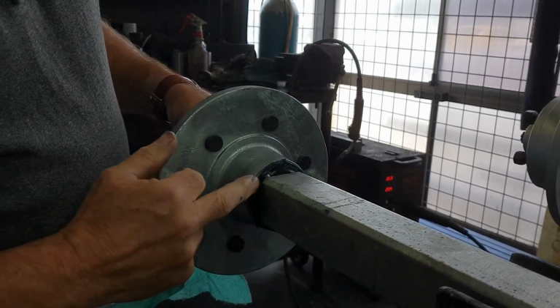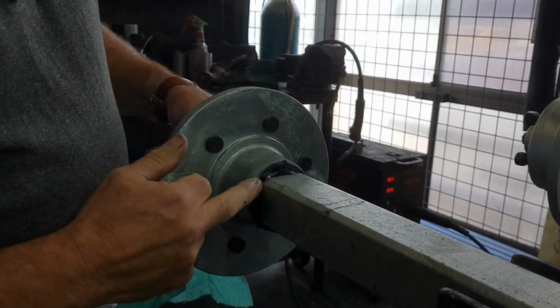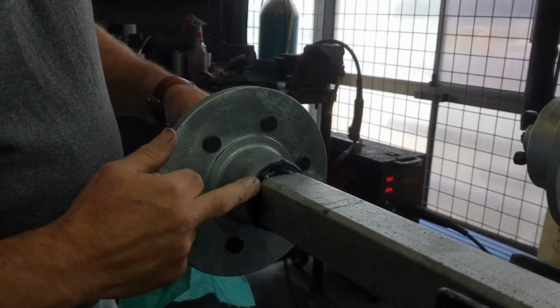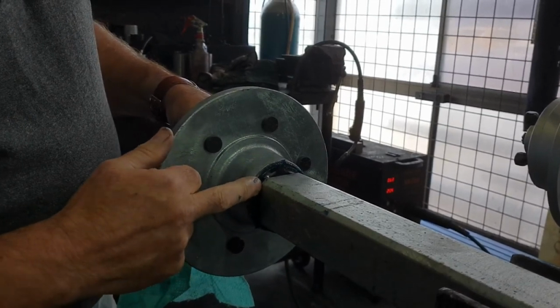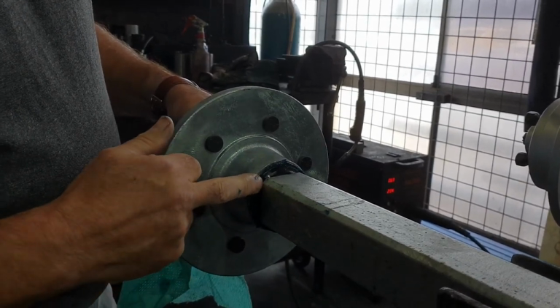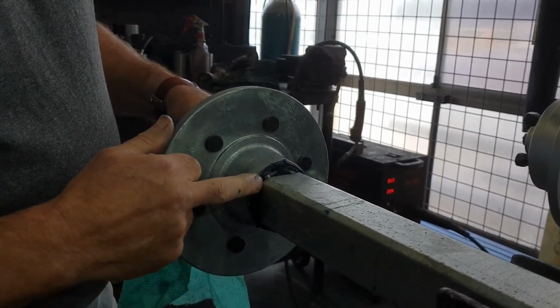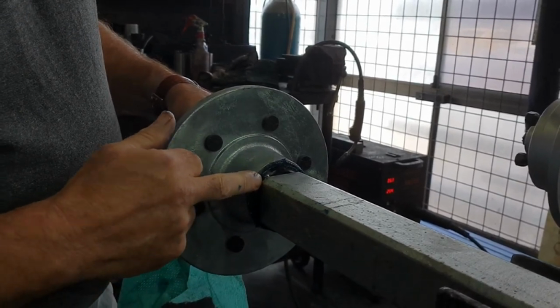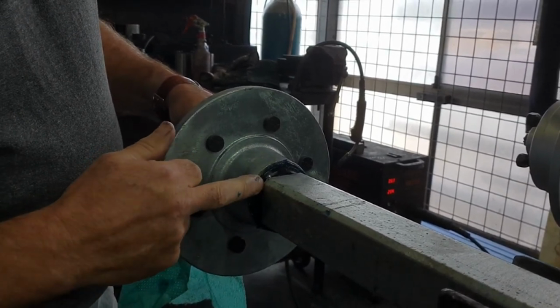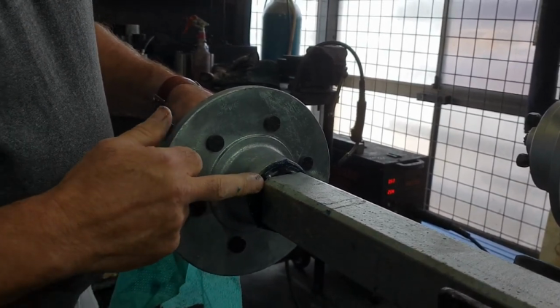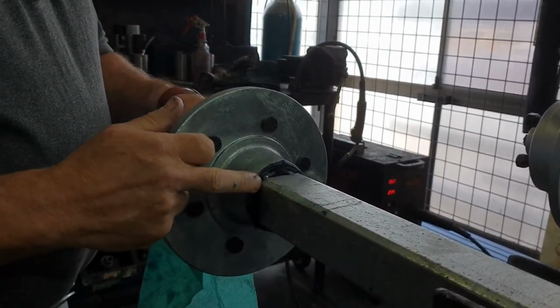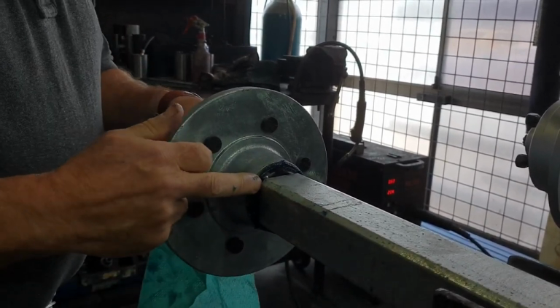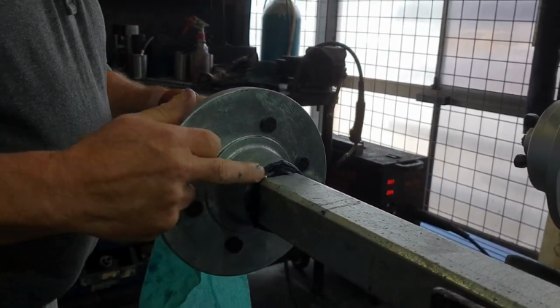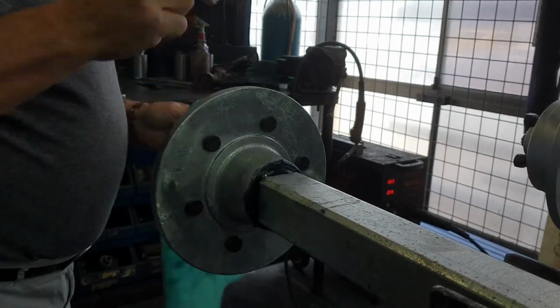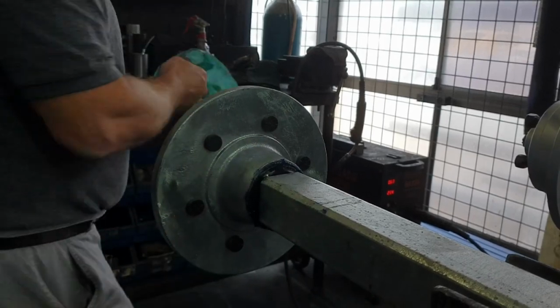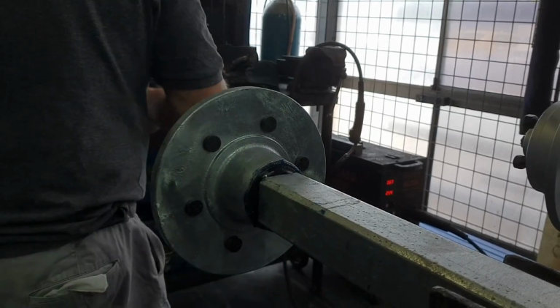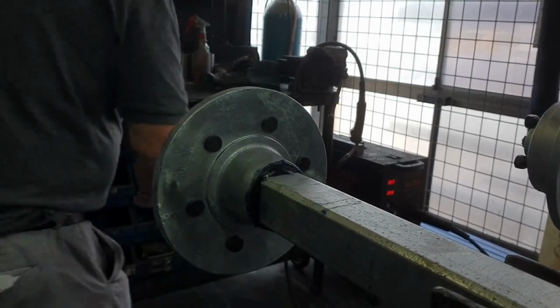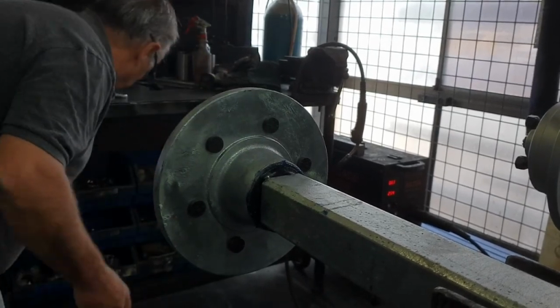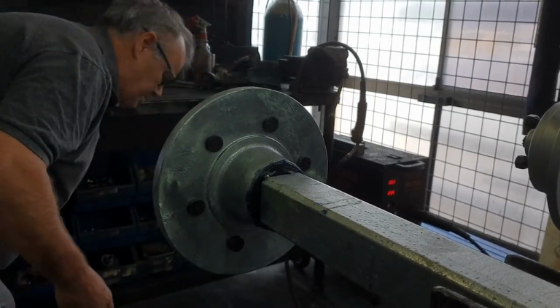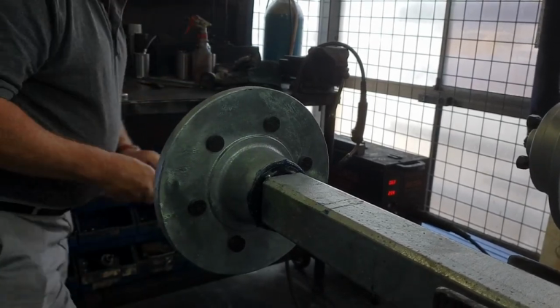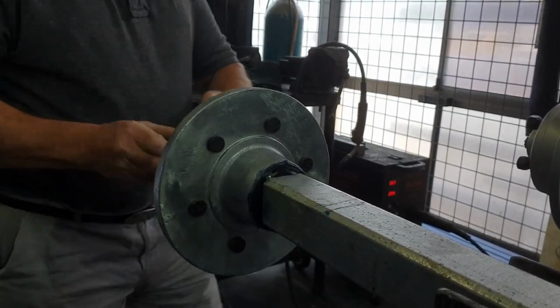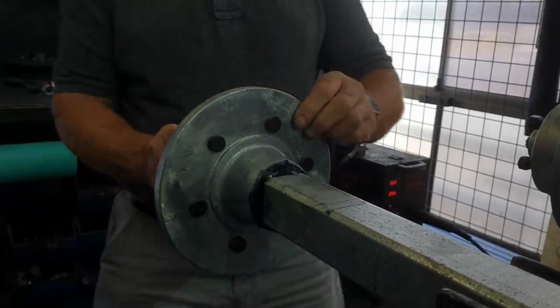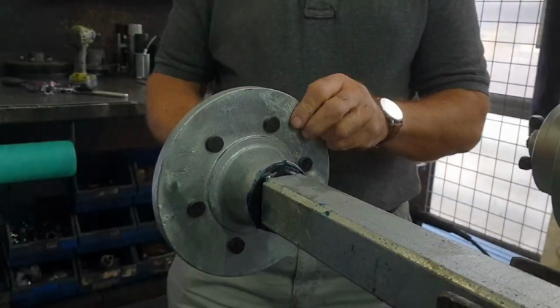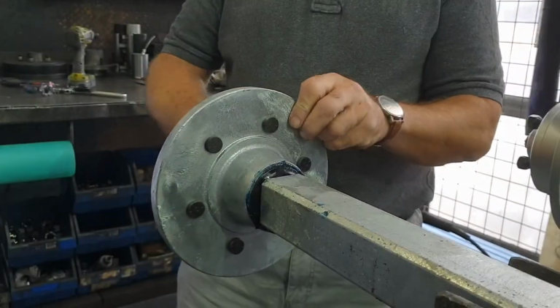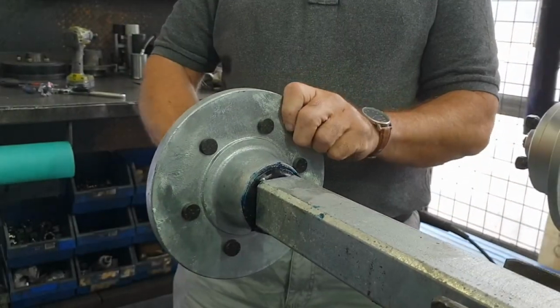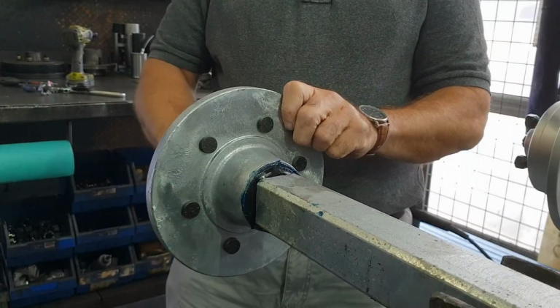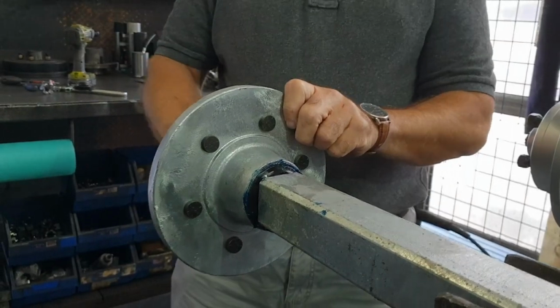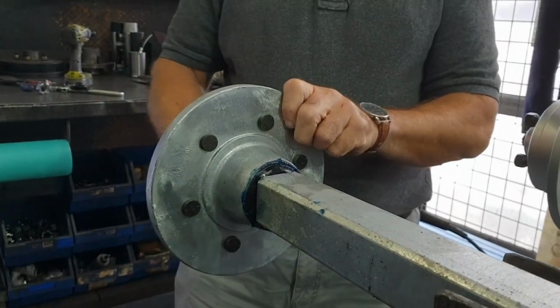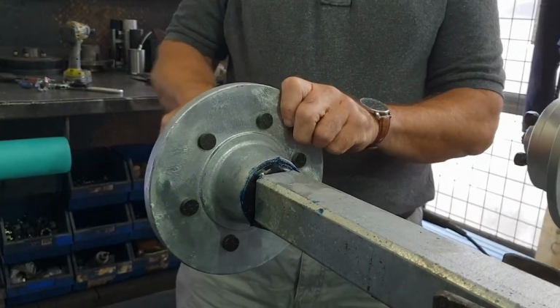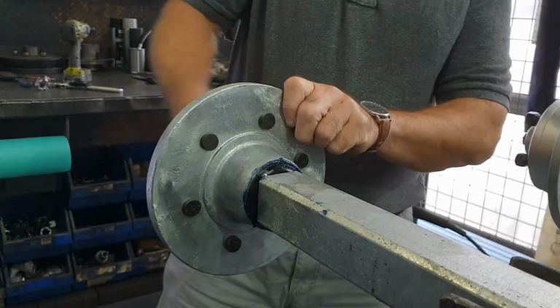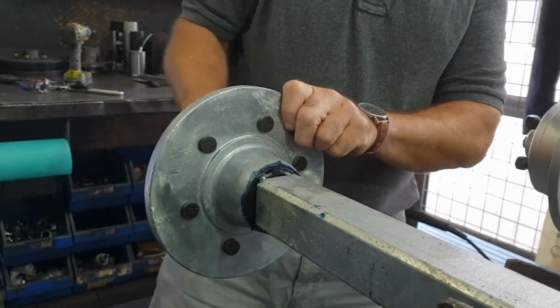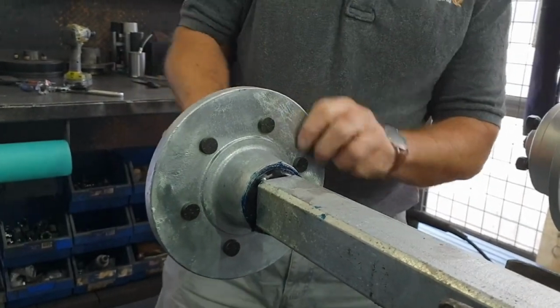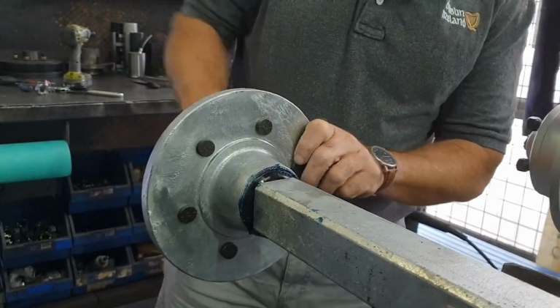On some electric axles you can't use this seal, because when hot, the seal can go back and push into the shoulder. If you've got an electric turn axle with no shoulder to push into, the seal will let all the grease out the back.